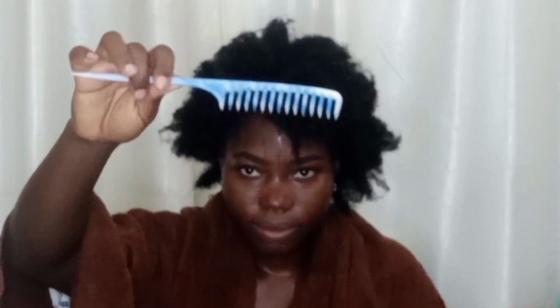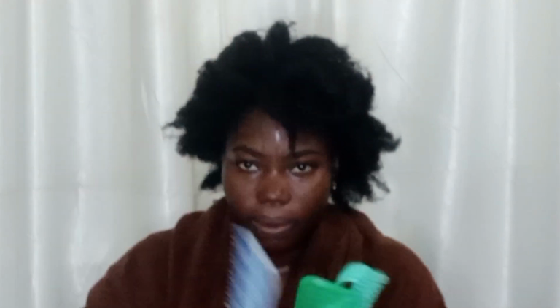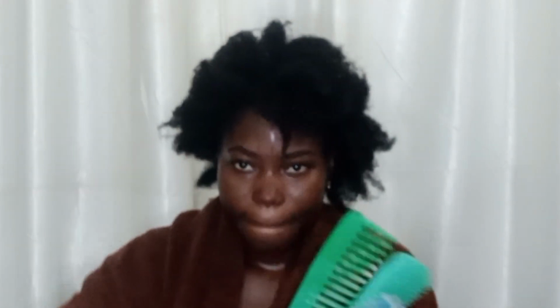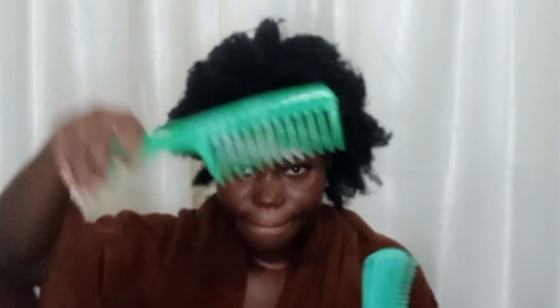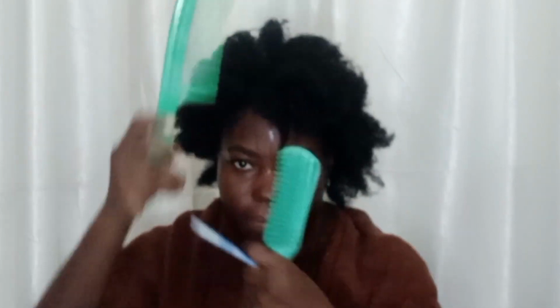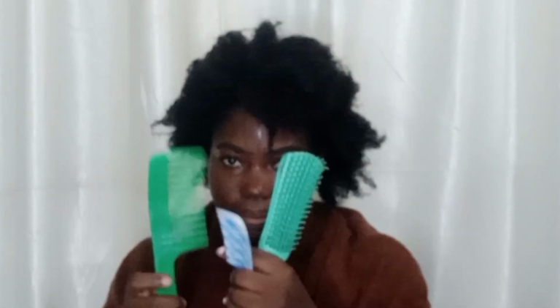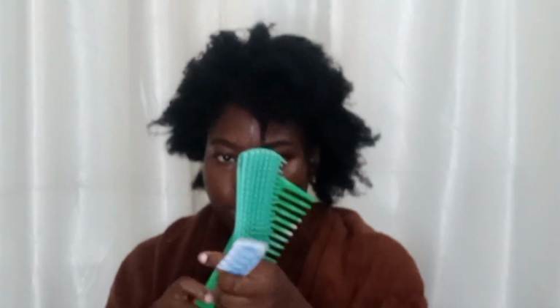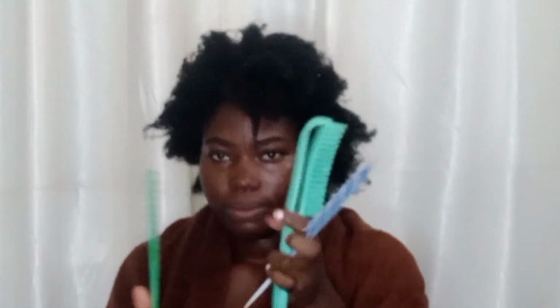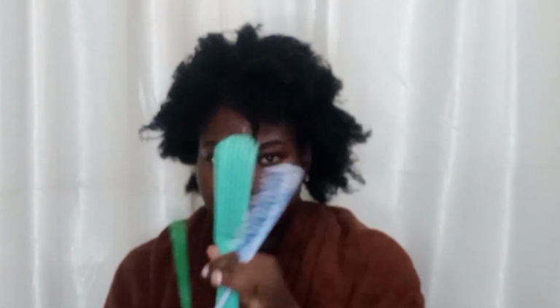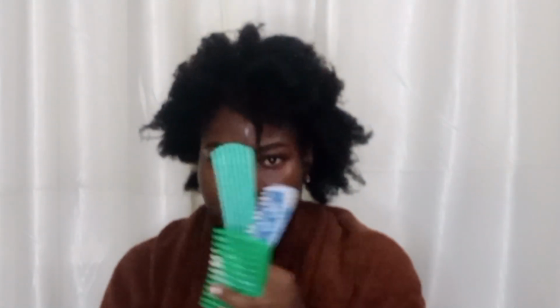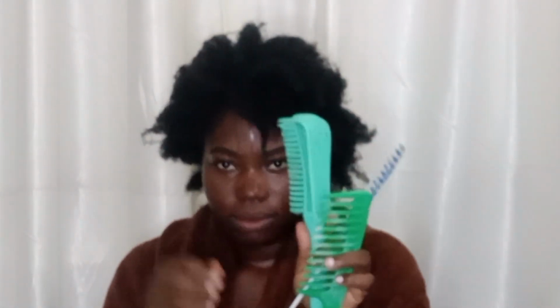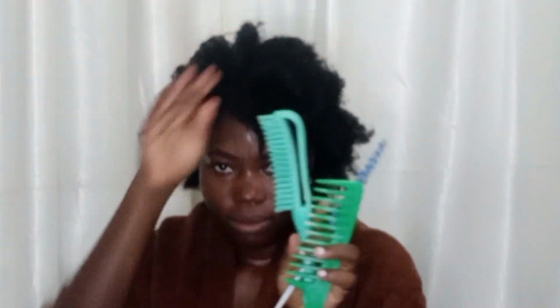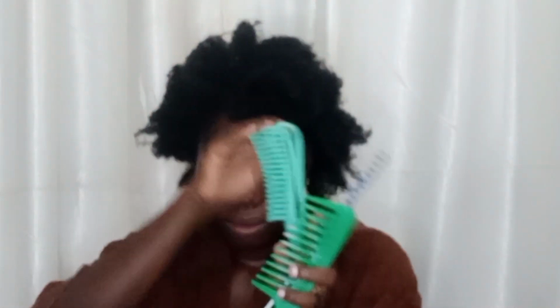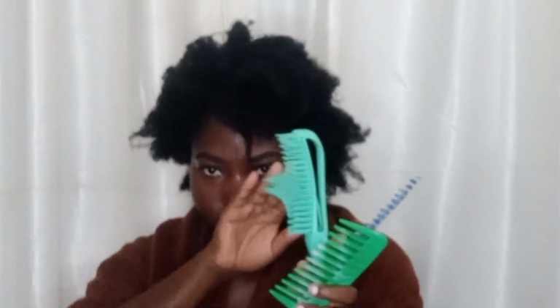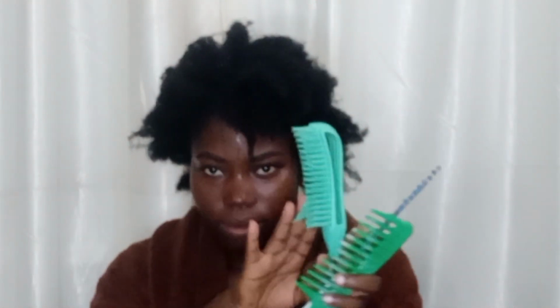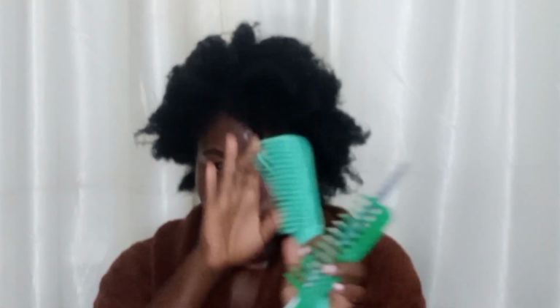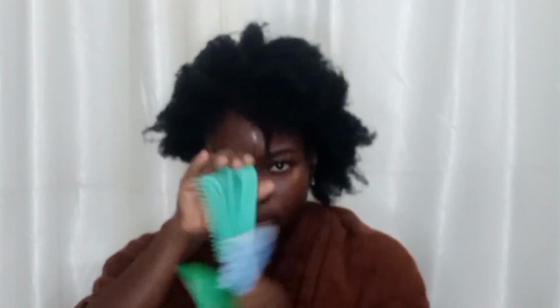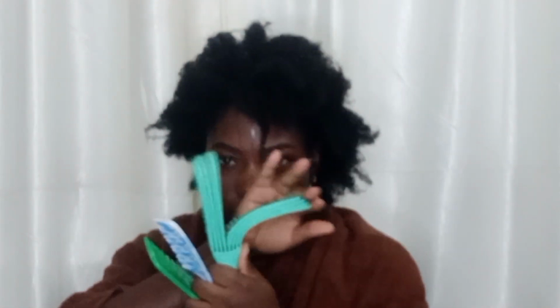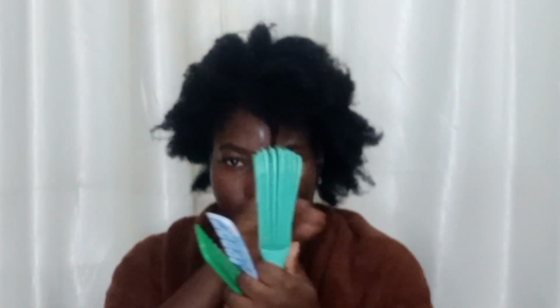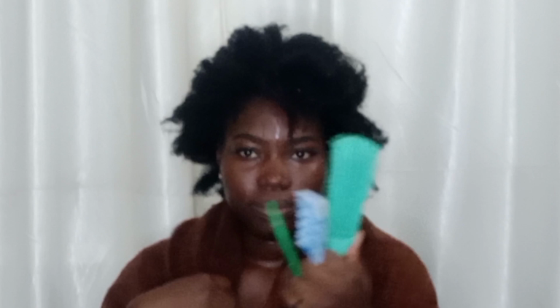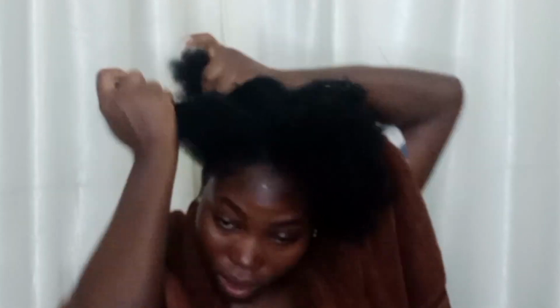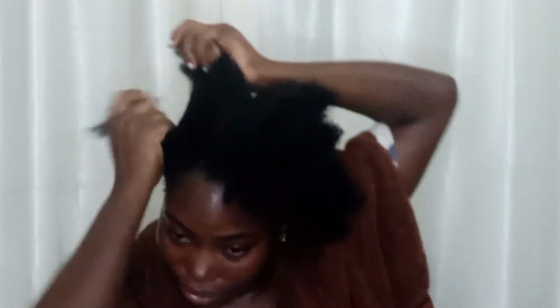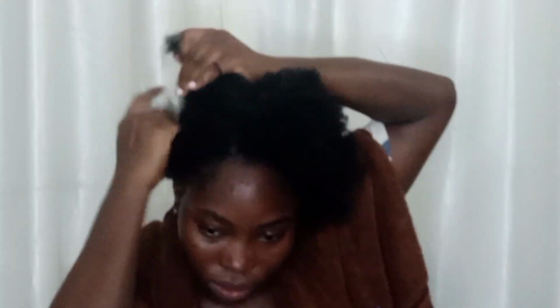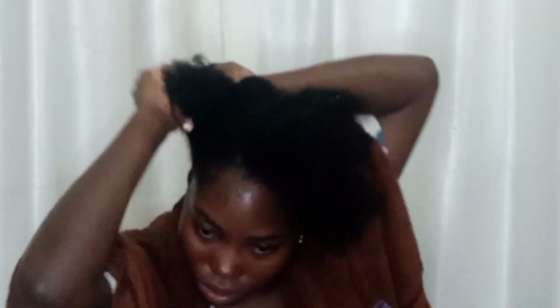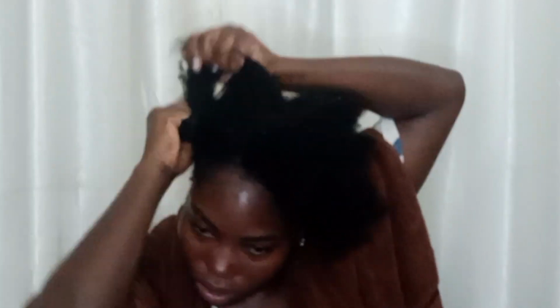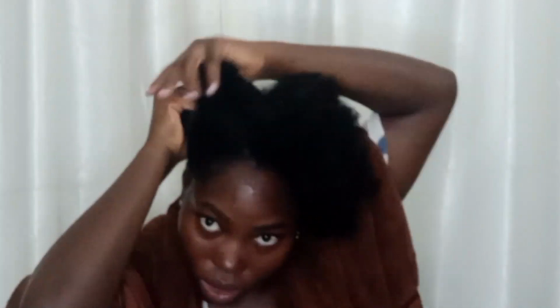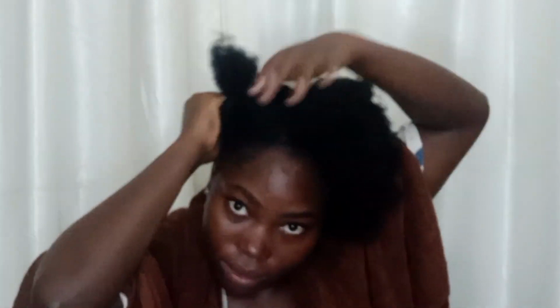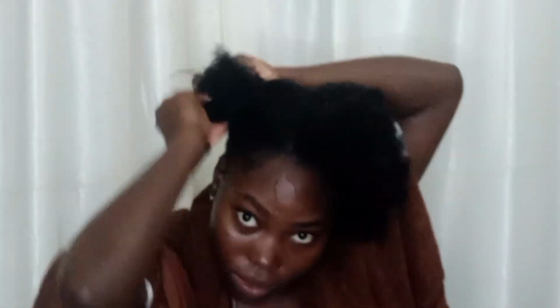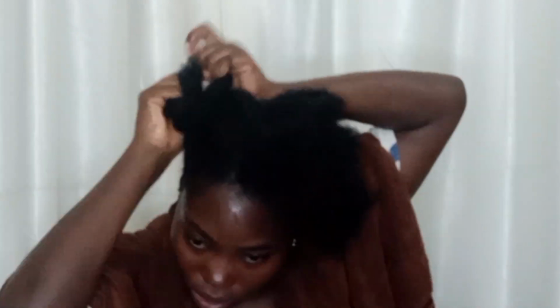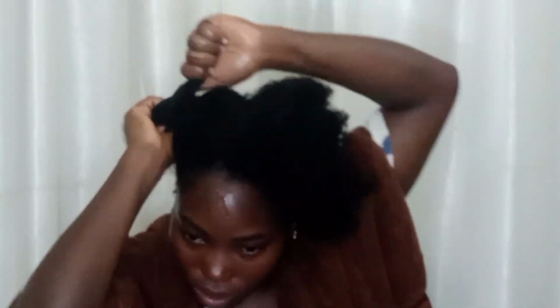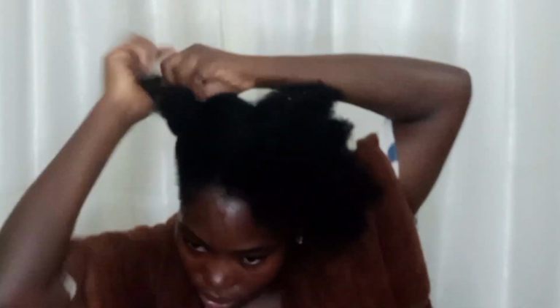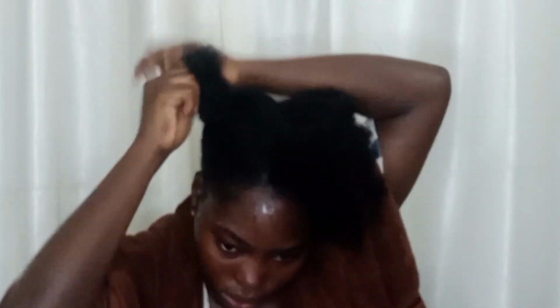These are the tools I'll be using: two combs and one detangling brush. It's very easy packing half of my hair into a section.